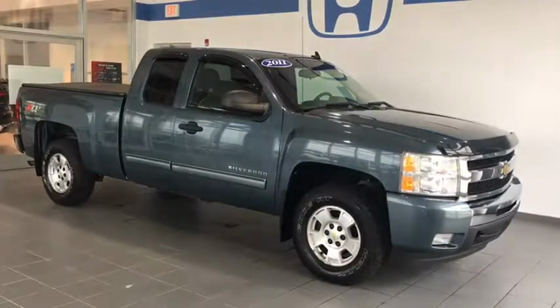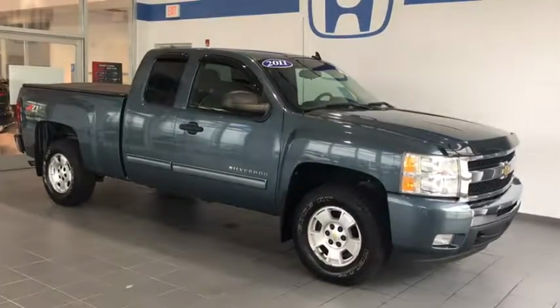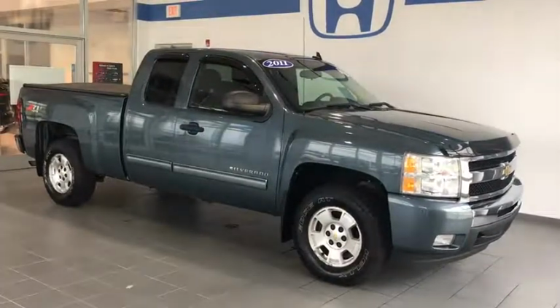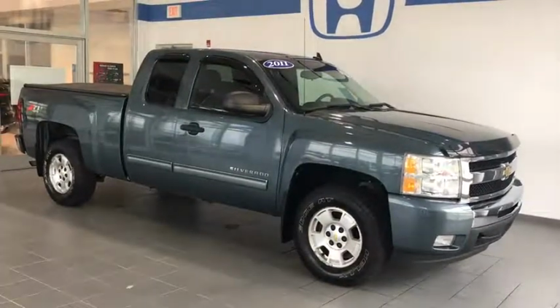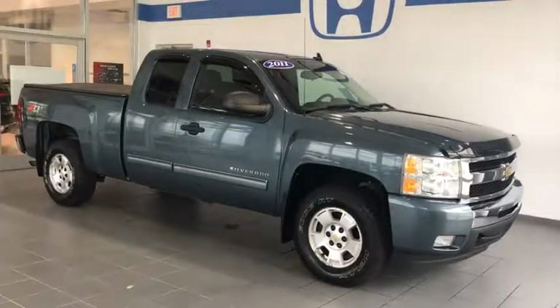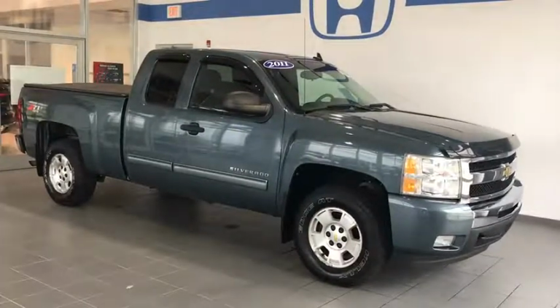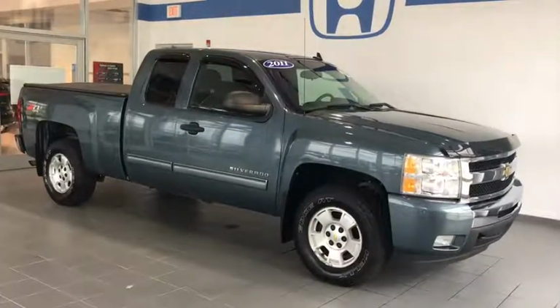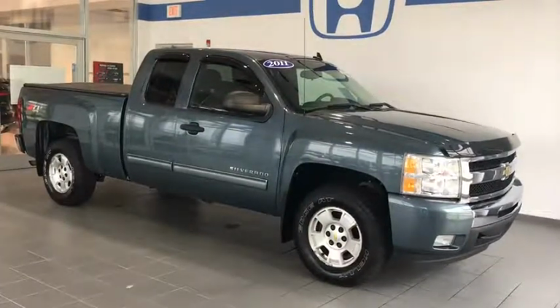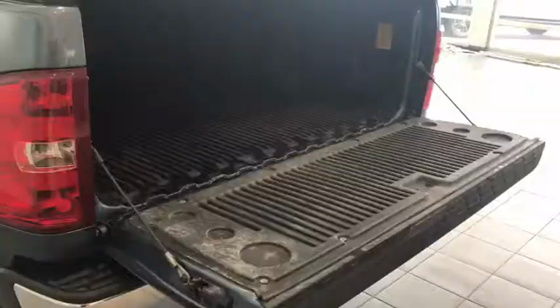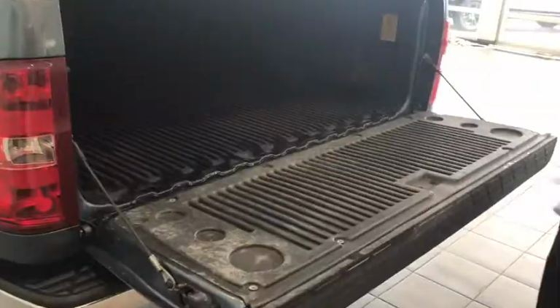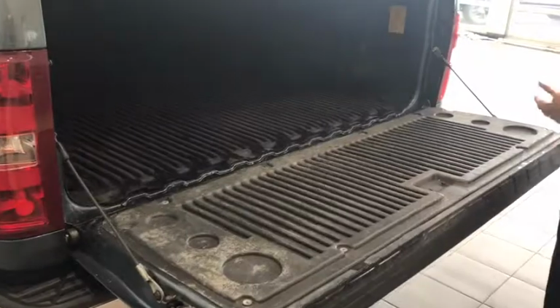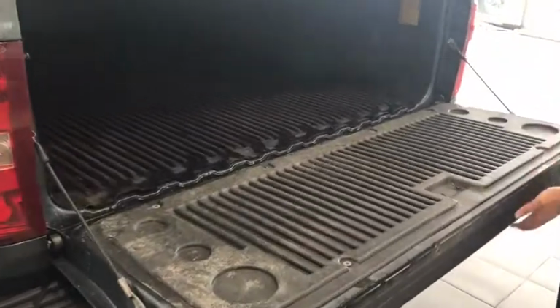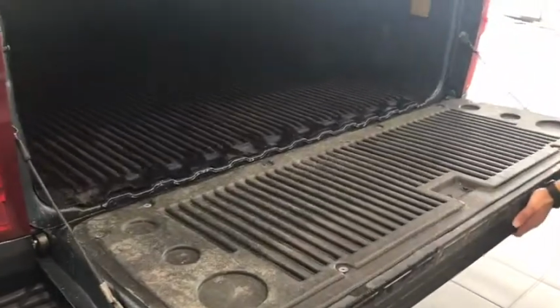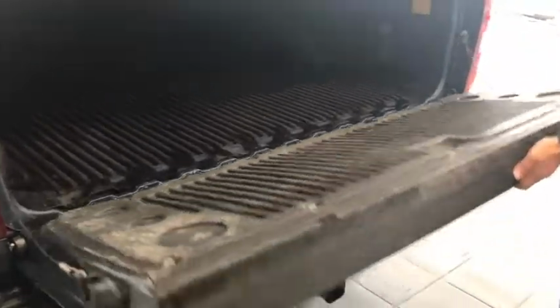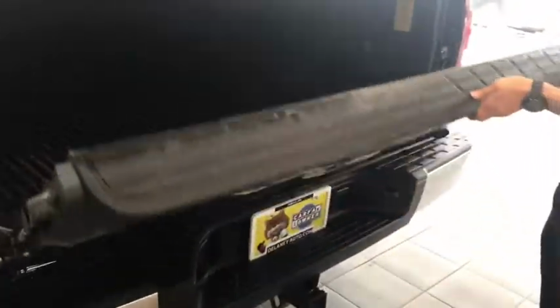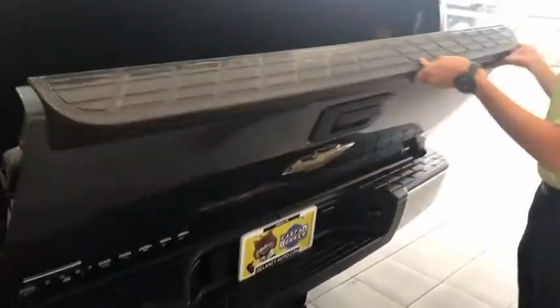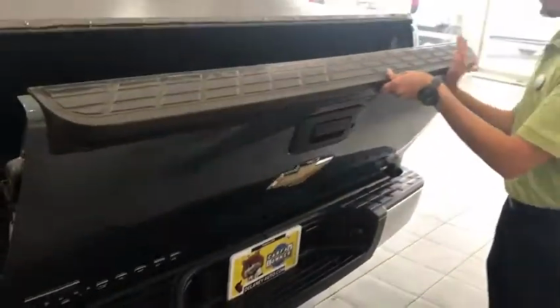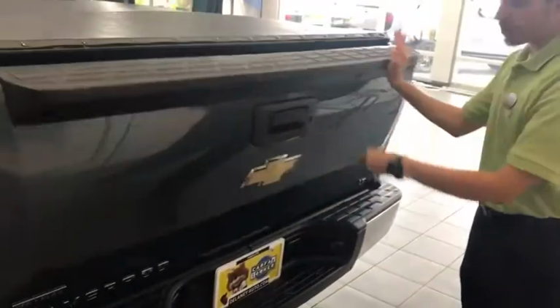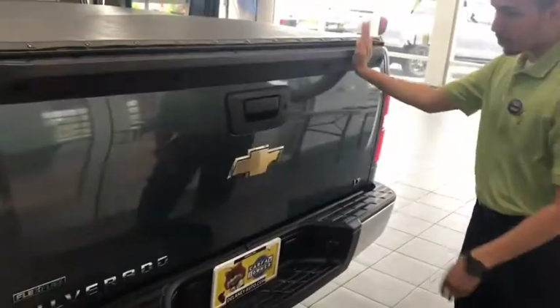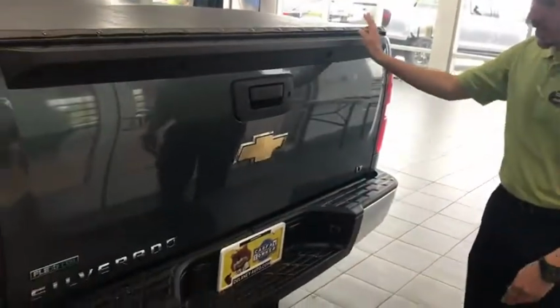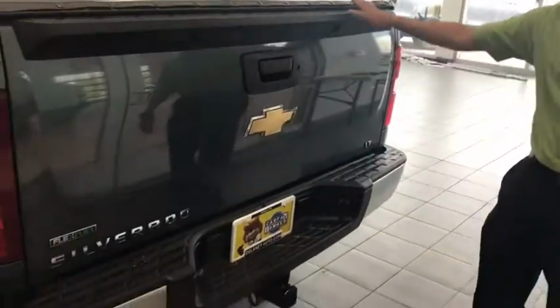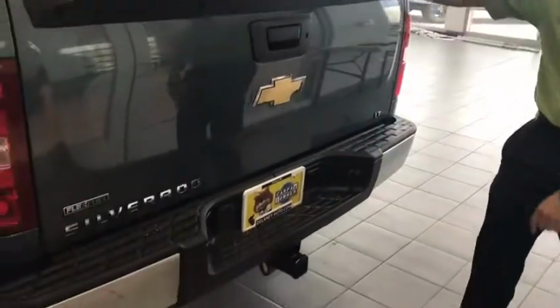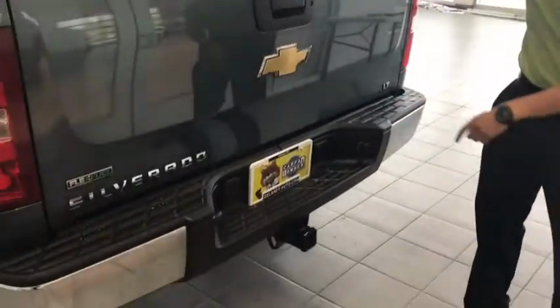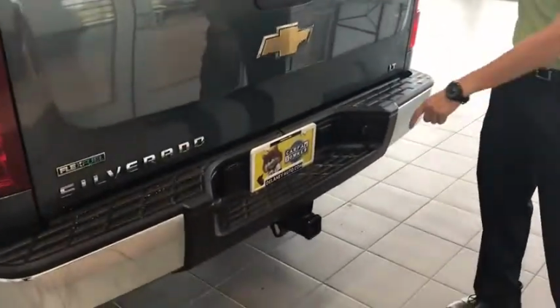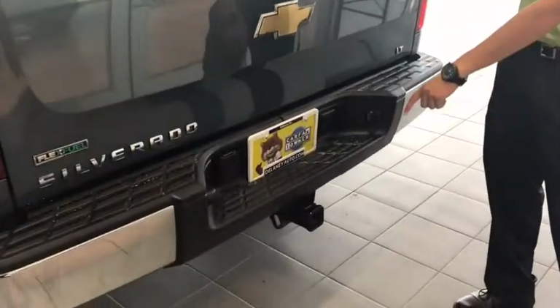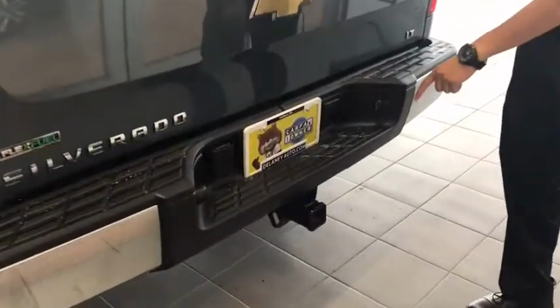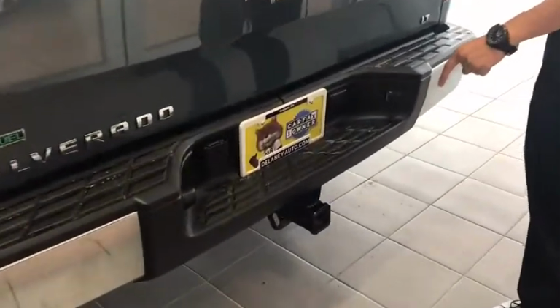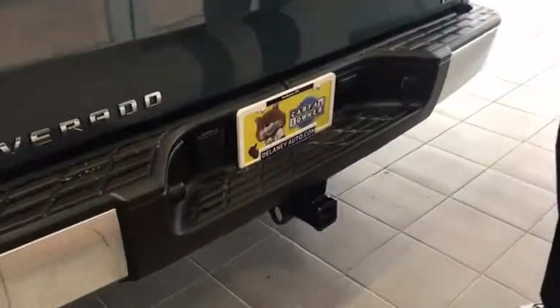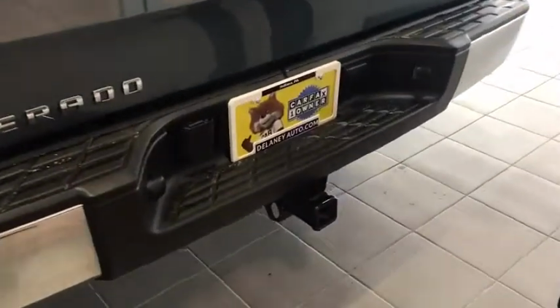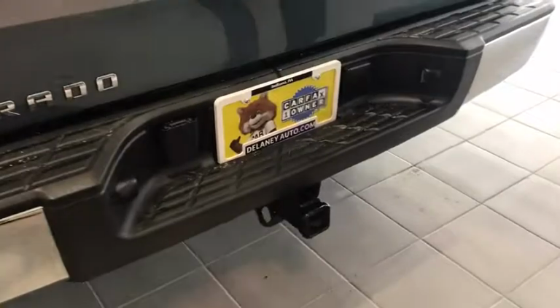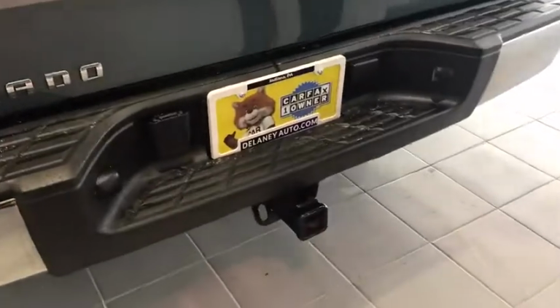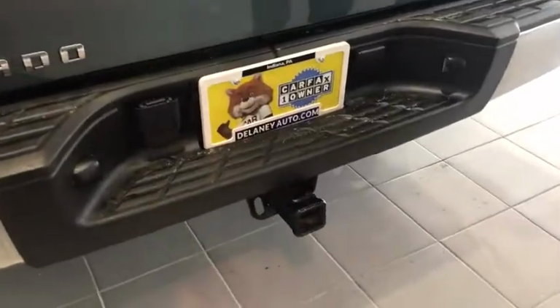Let's take a look at some of these features. This truck is equipped with an easy lift tailgate, as well as your trailering hitch and trailering harness.